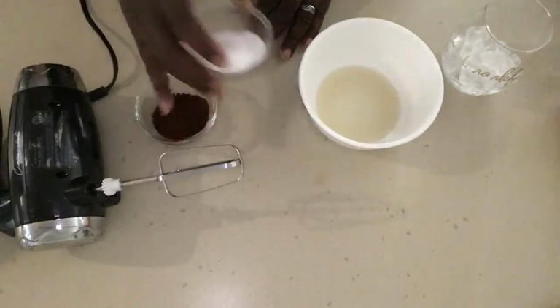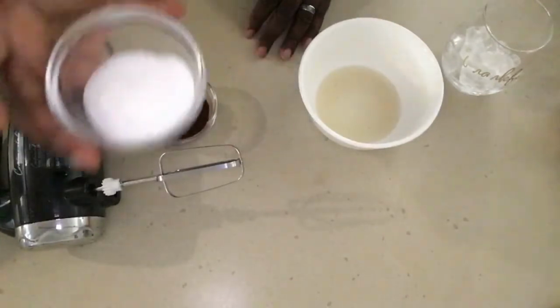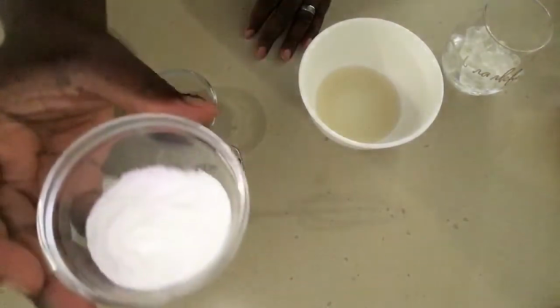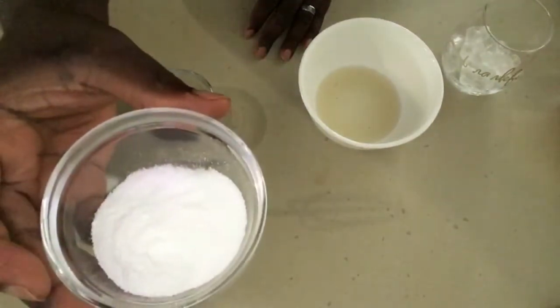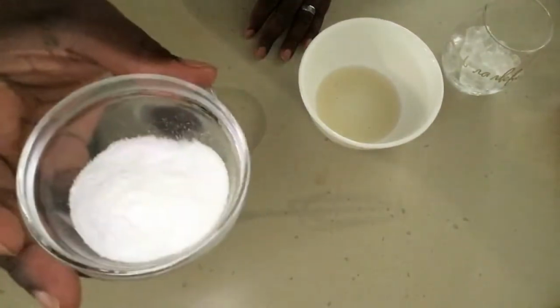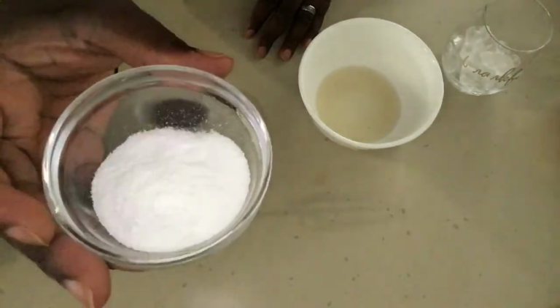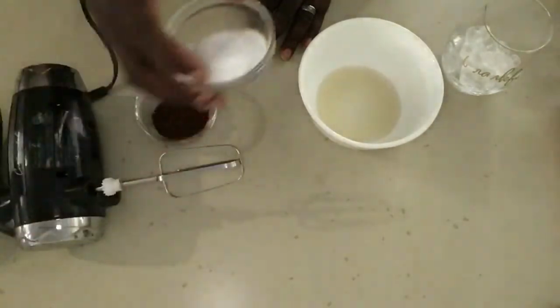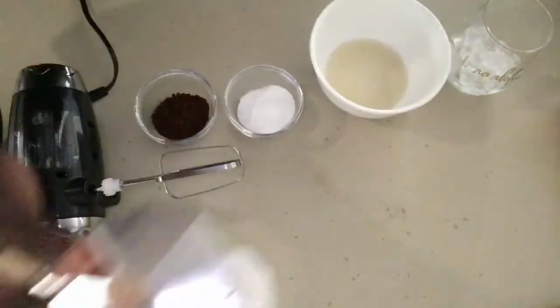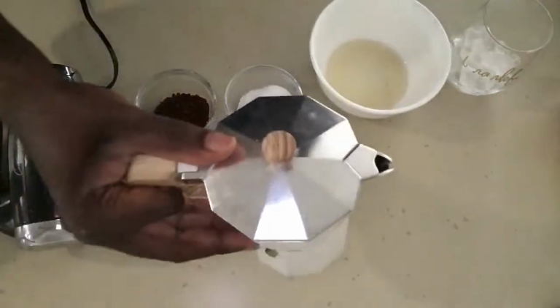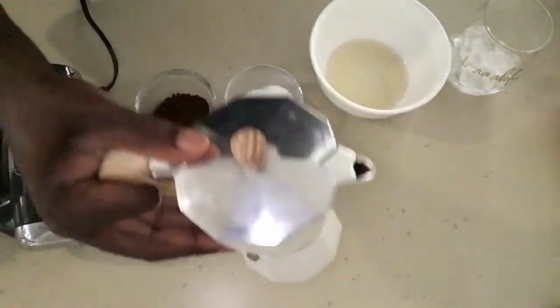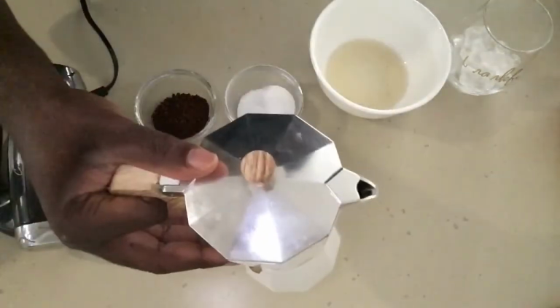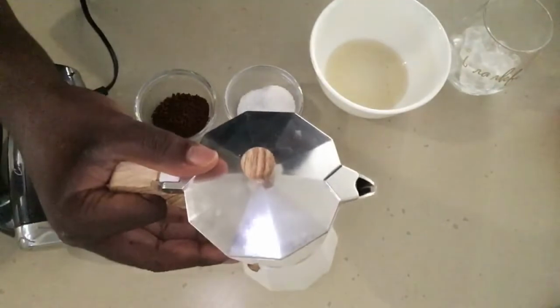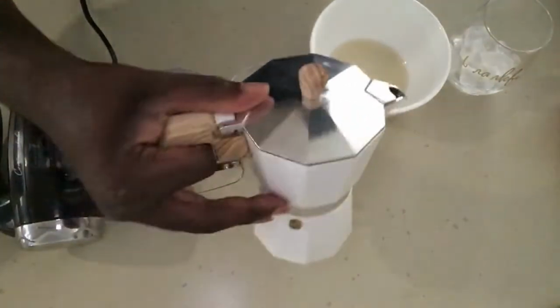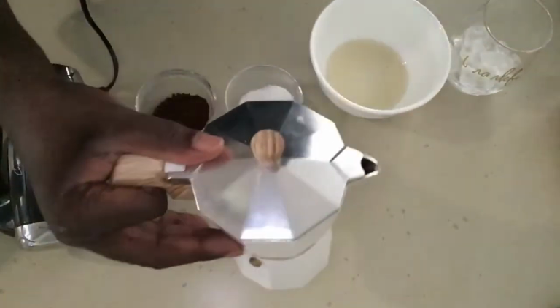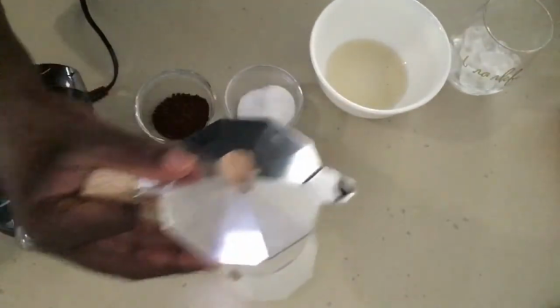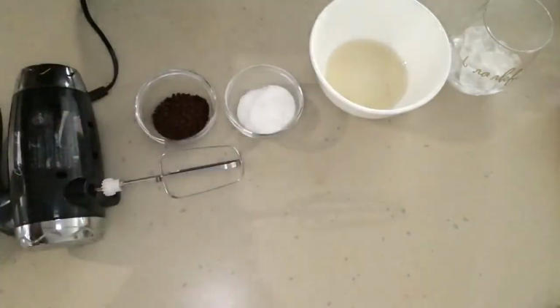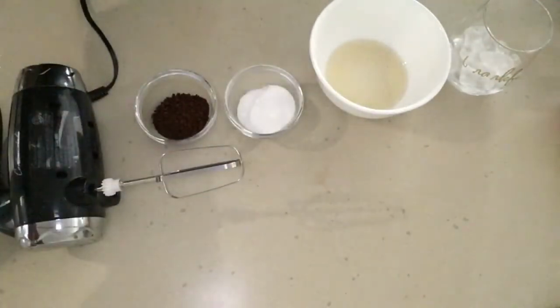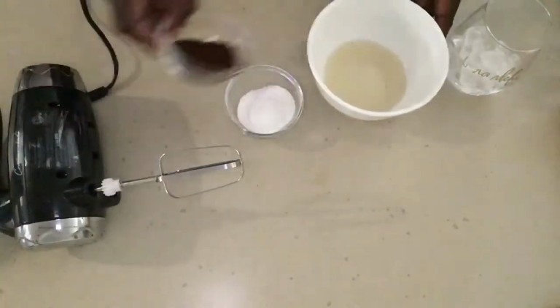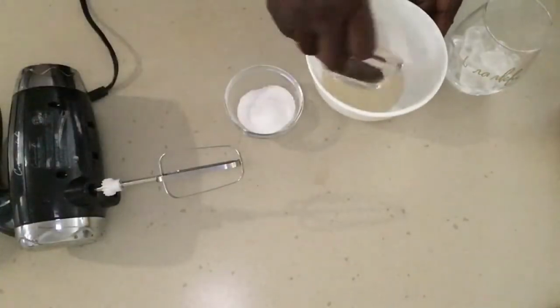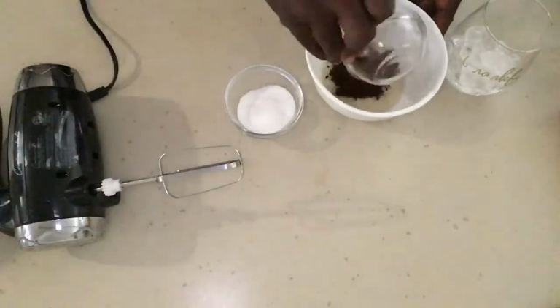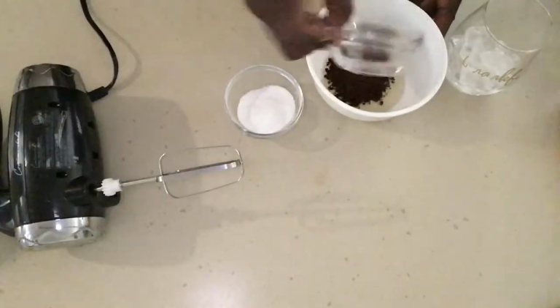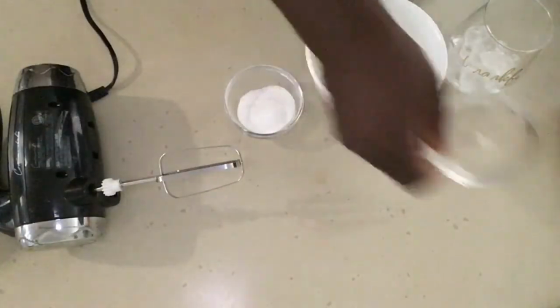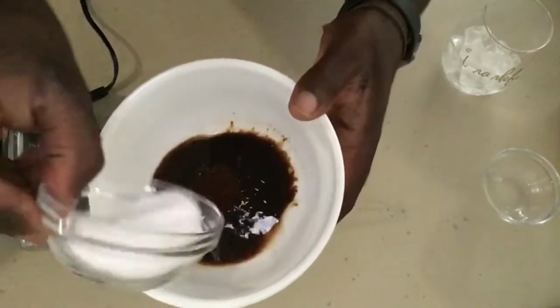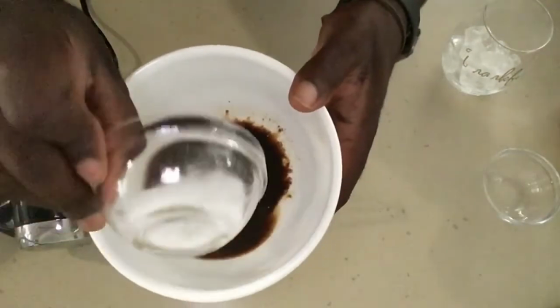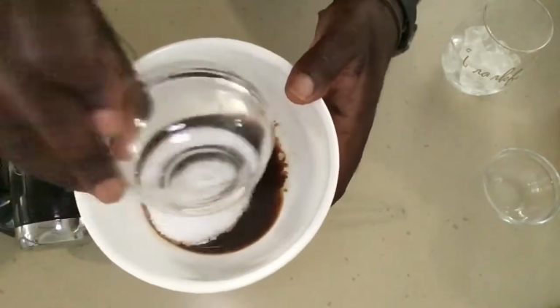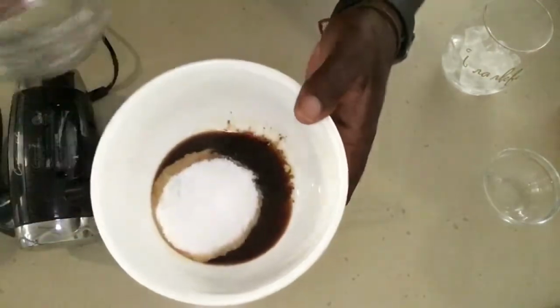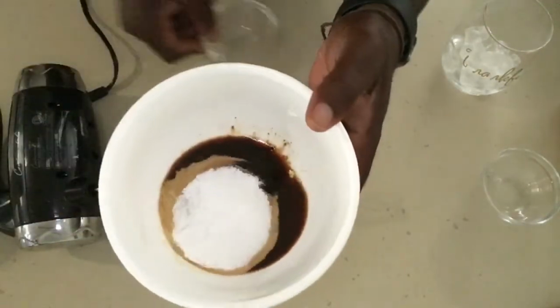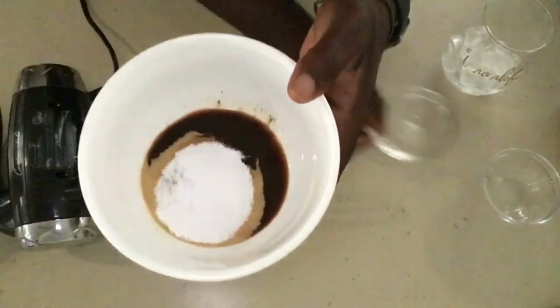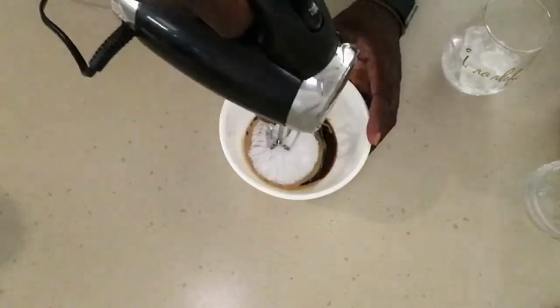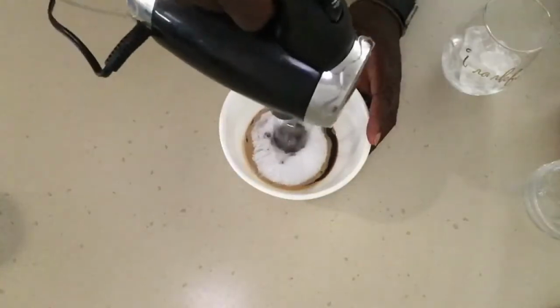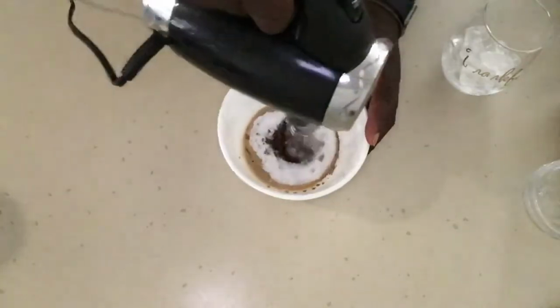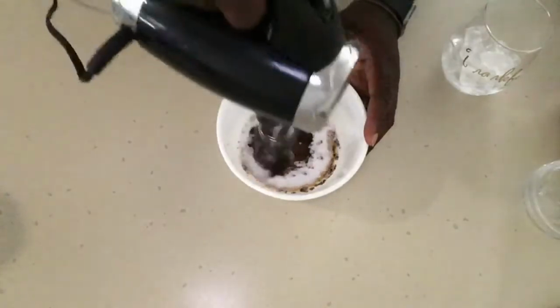You will need two tablespoons of sugar — I'm using powdered Splenda — and two tablespoons of hot water. You're going to add in the coffee grounds, add in the sugar with the water, and we're going to whisk this.